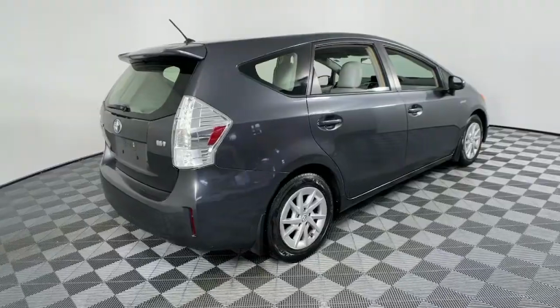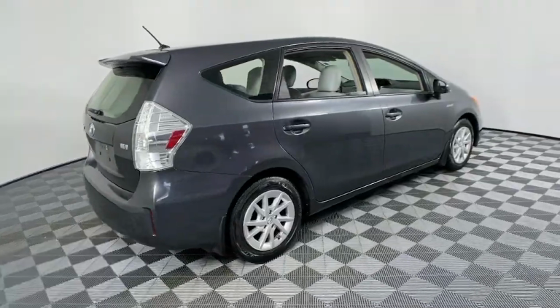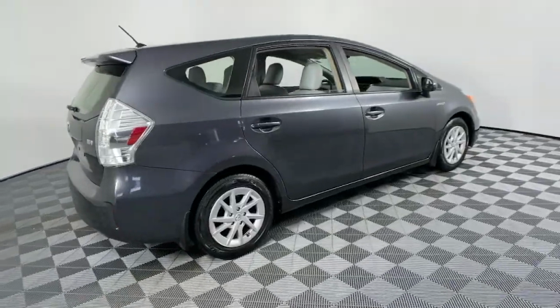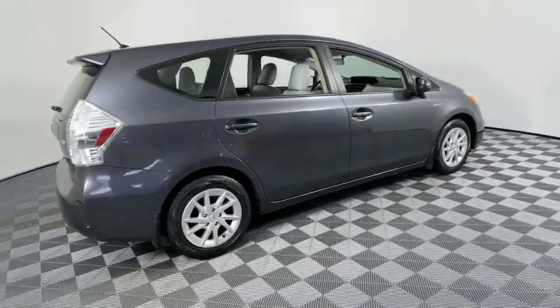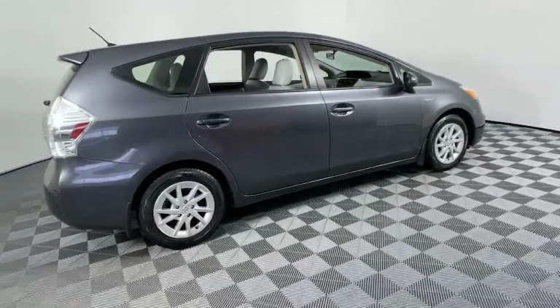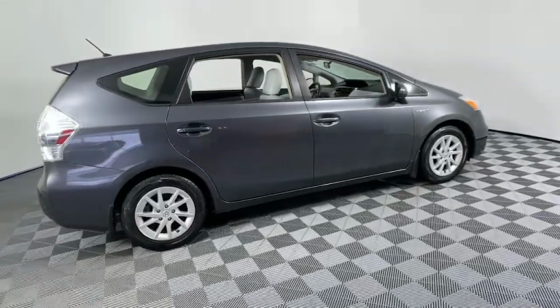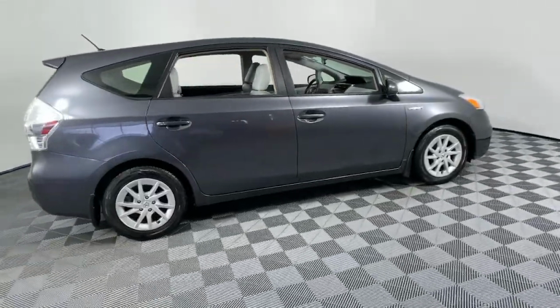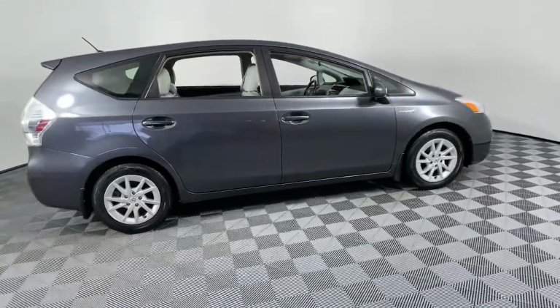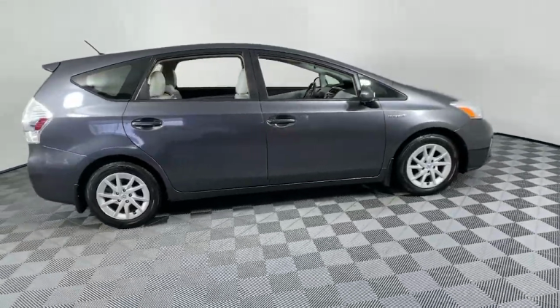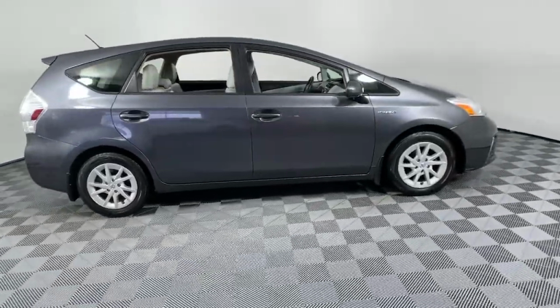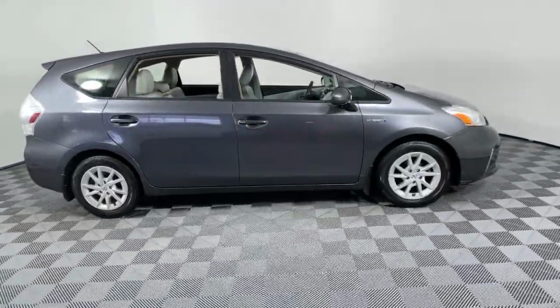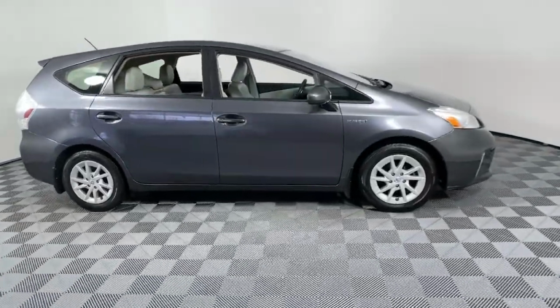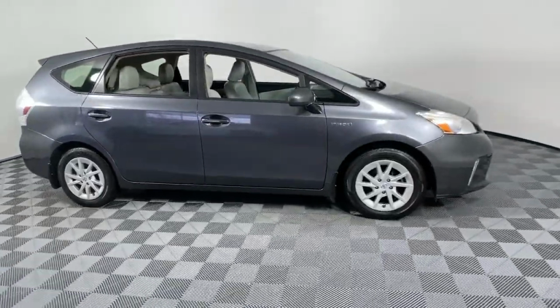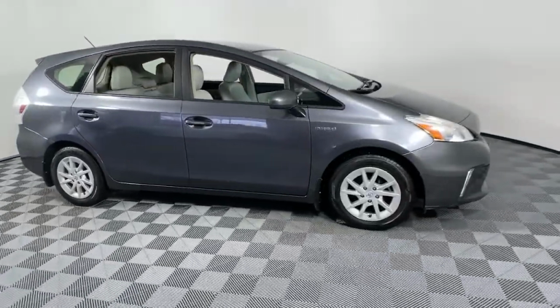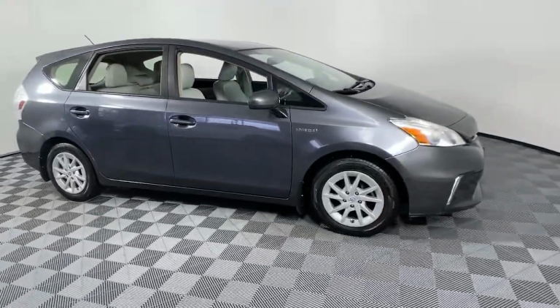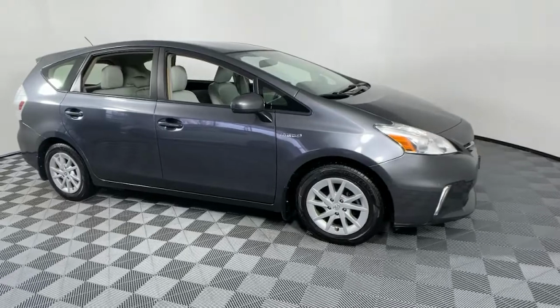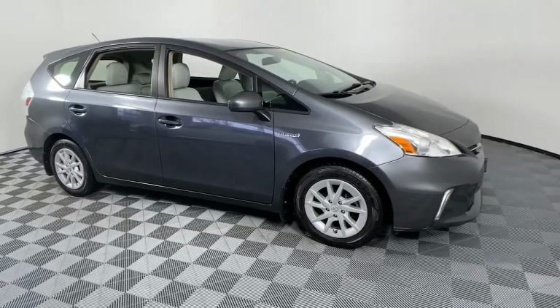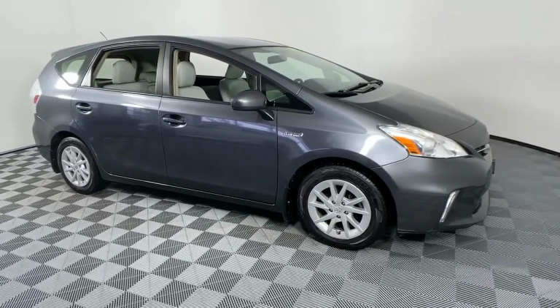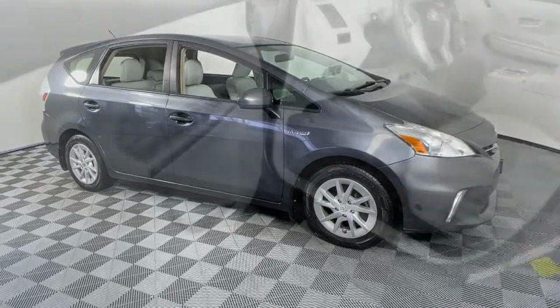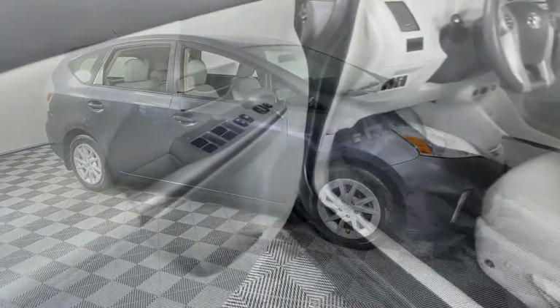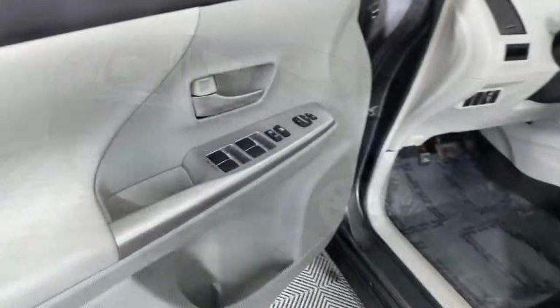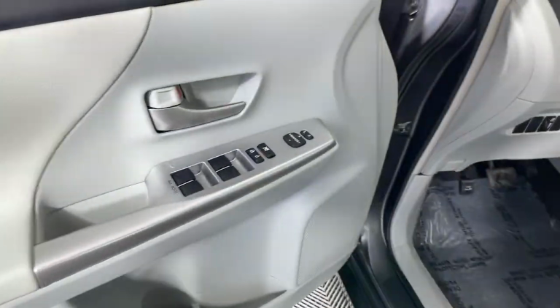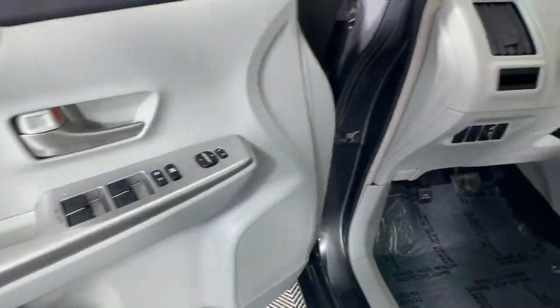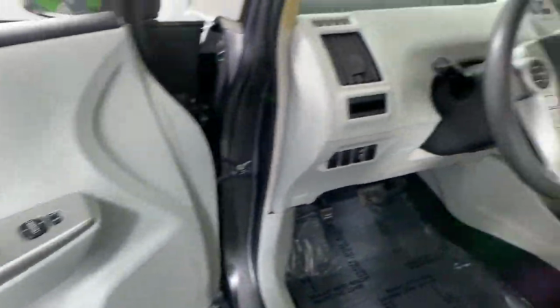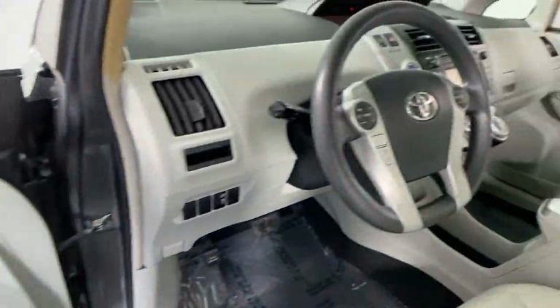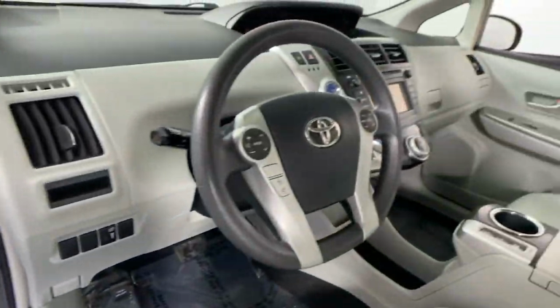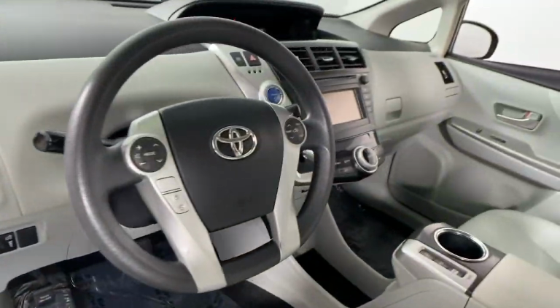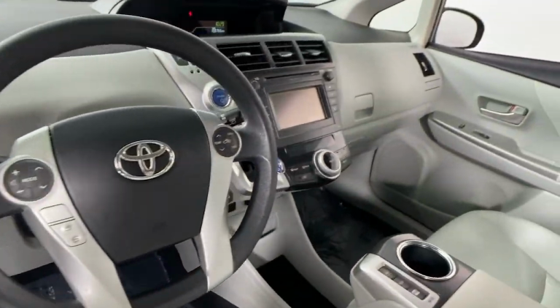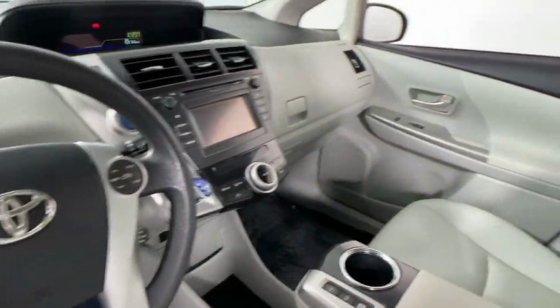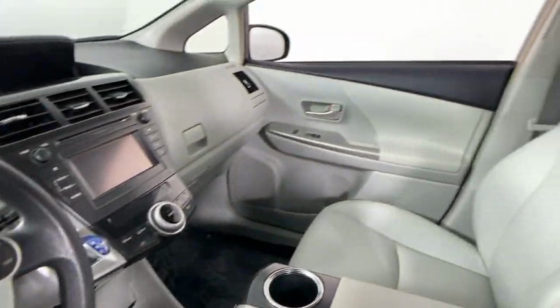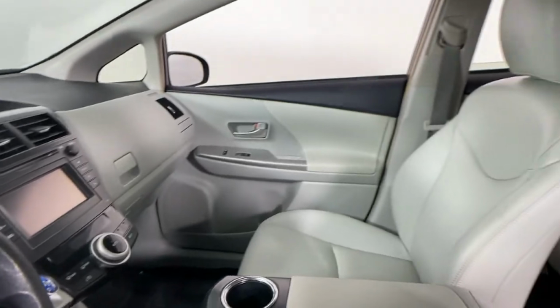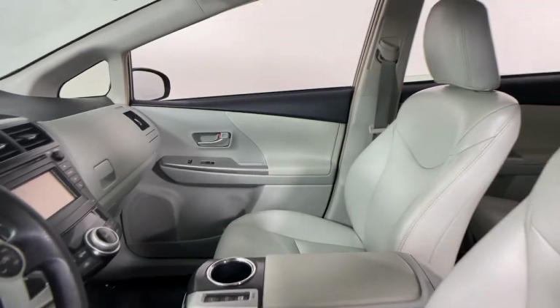Looking for your dream car? It could be the 2012 Toyota Prius V. With less than 200,000 miles on the odometer, this vehicle provides excellent value.